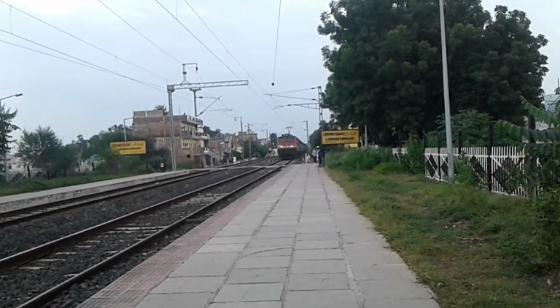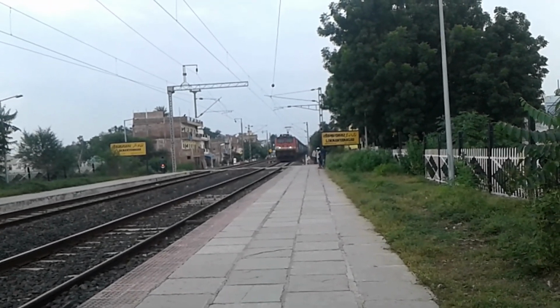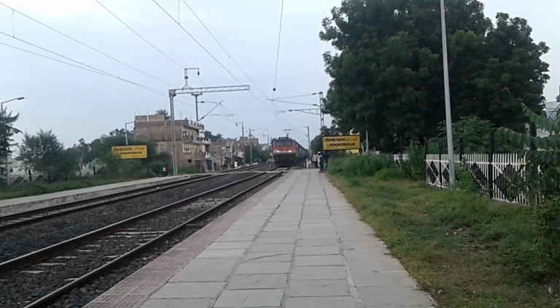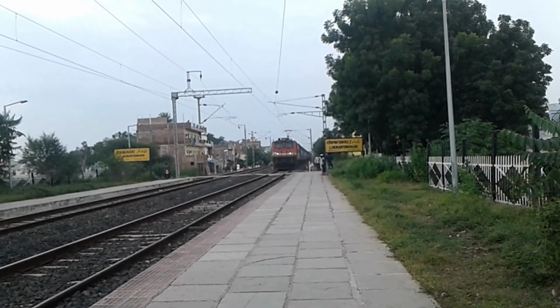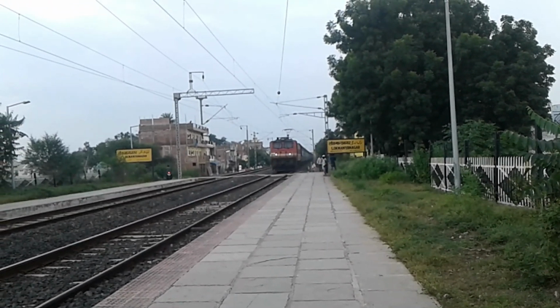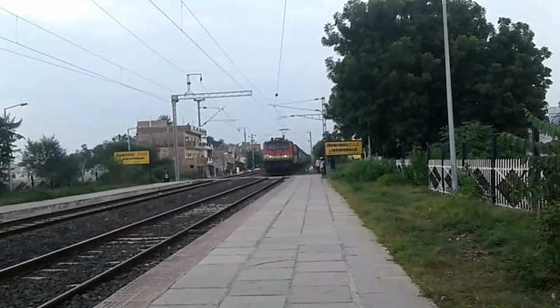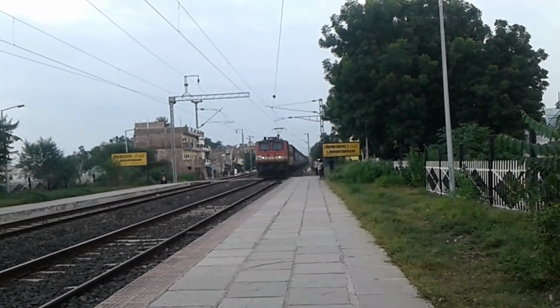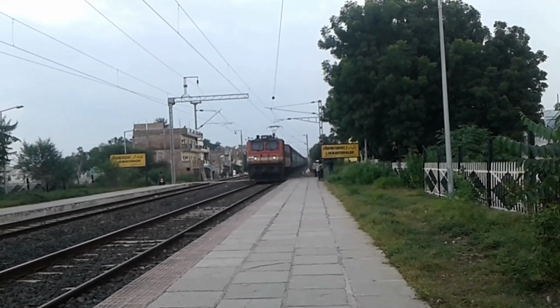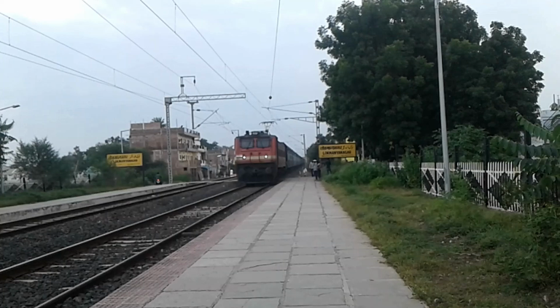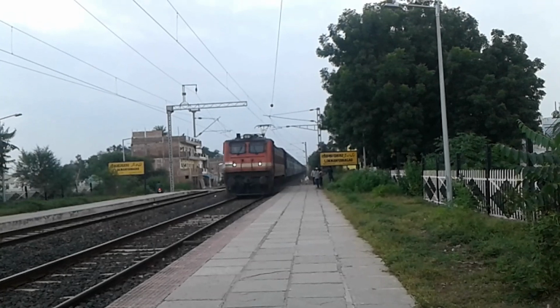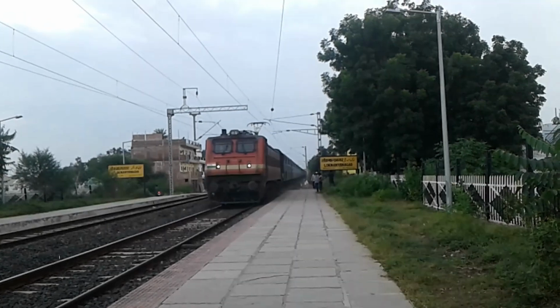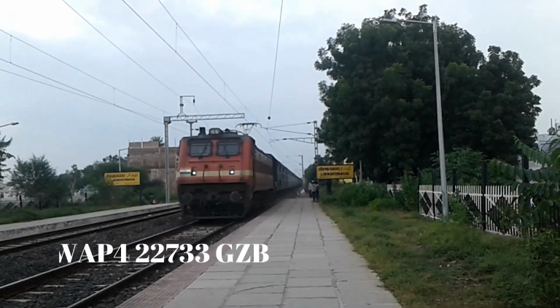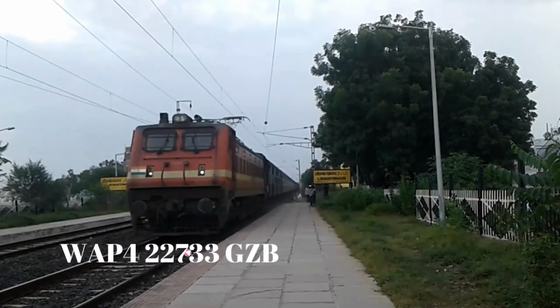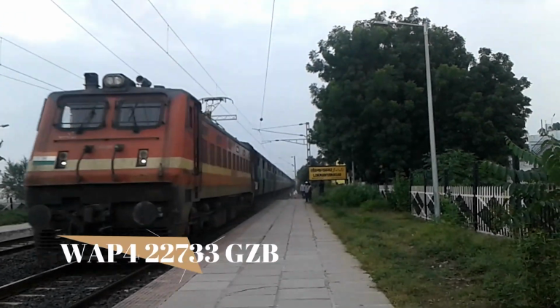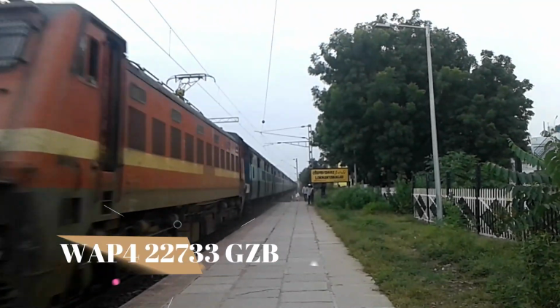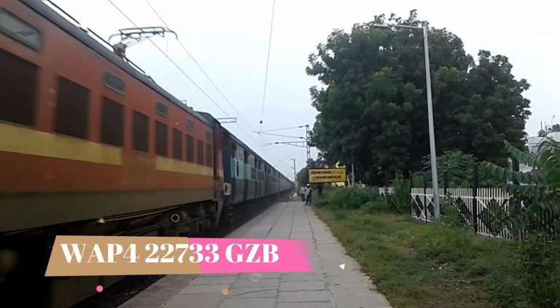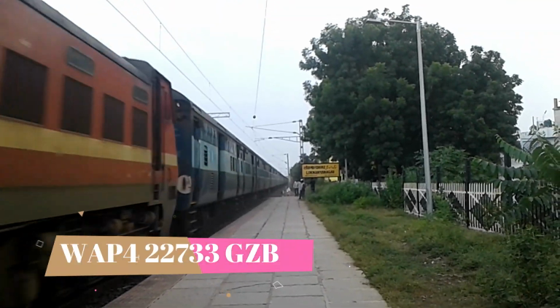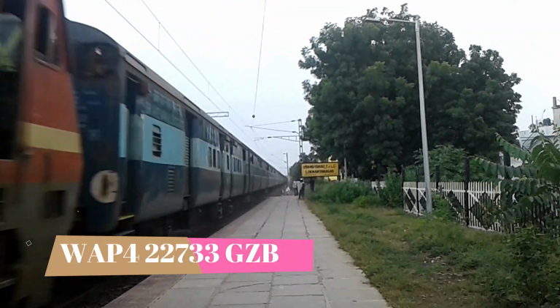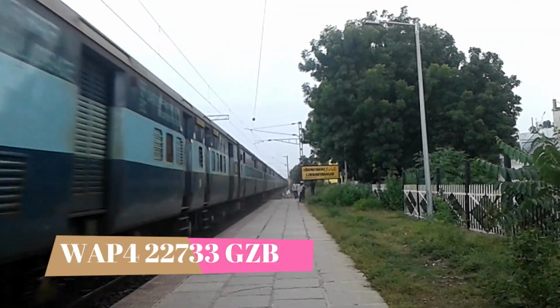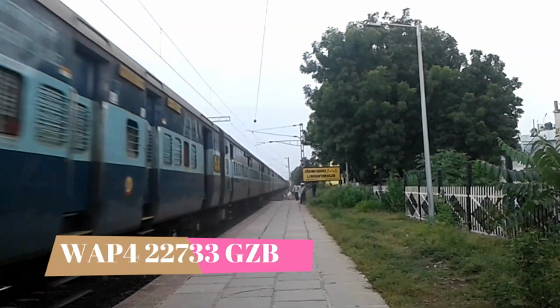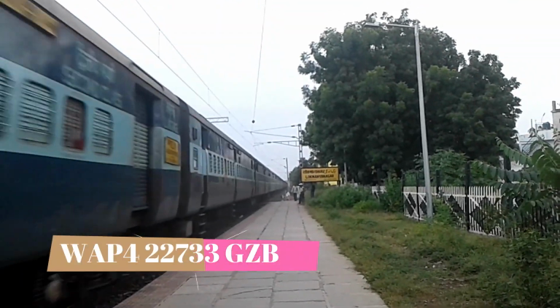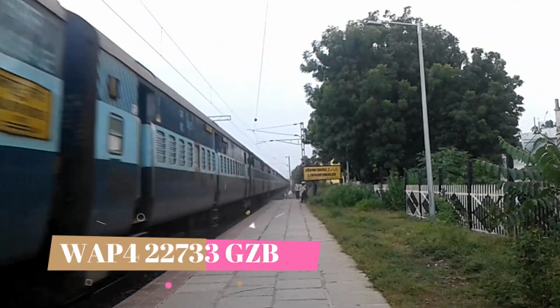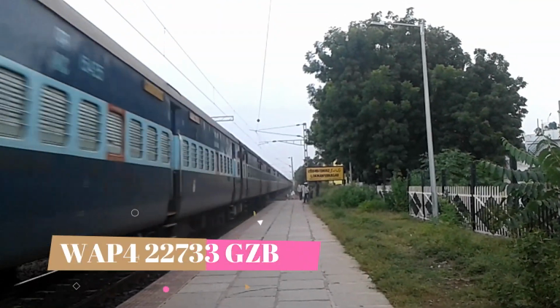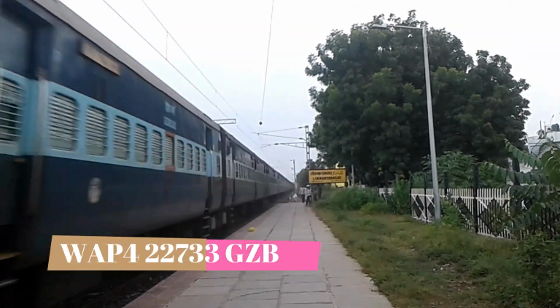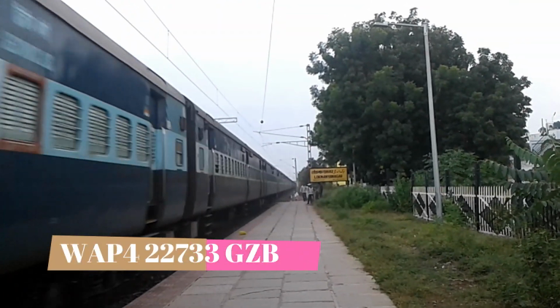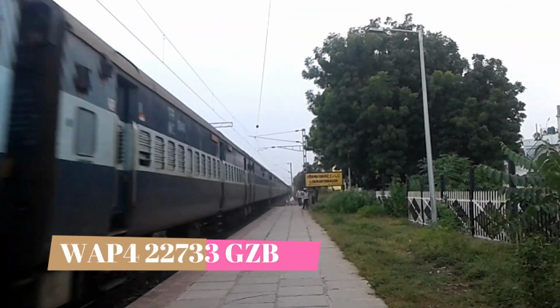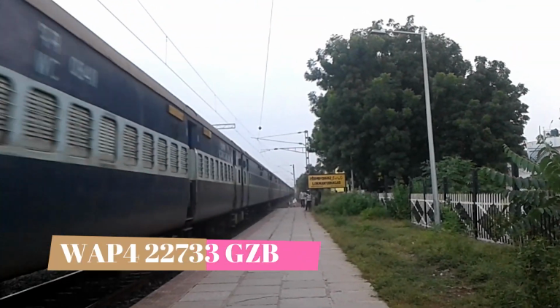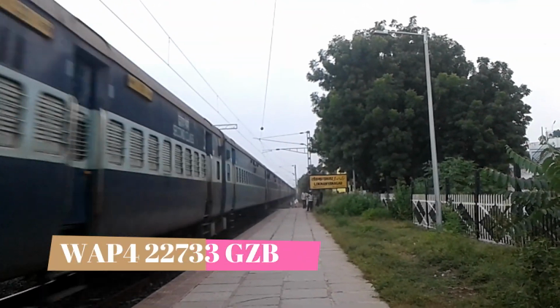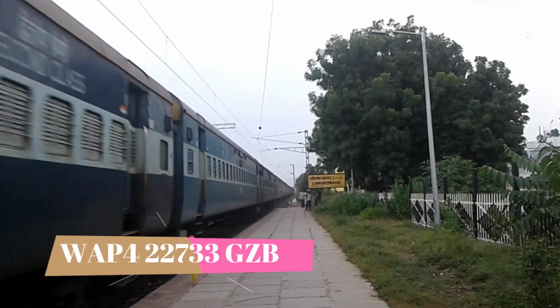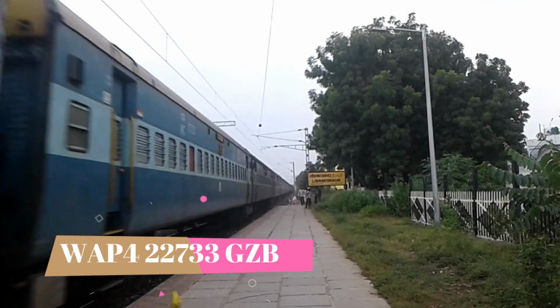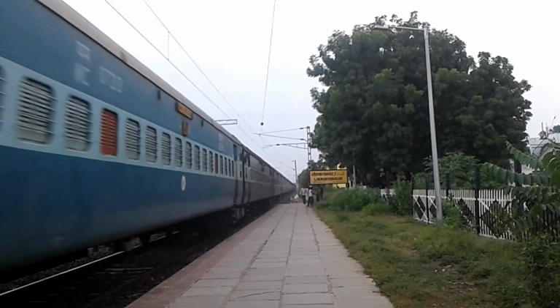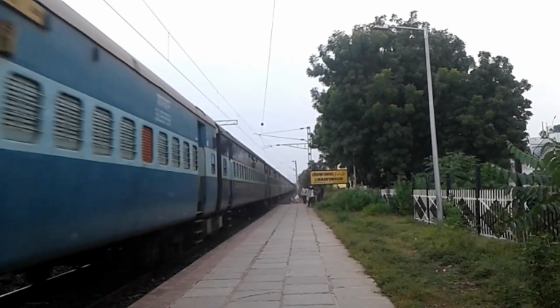Now talking about the Ghaziabad 02733 WAP-4.